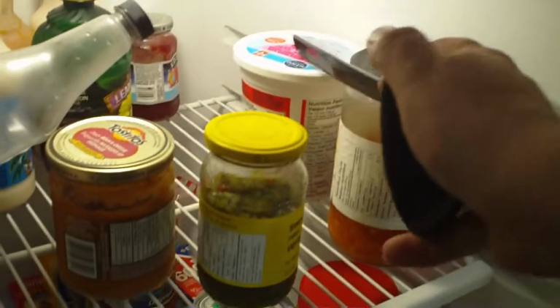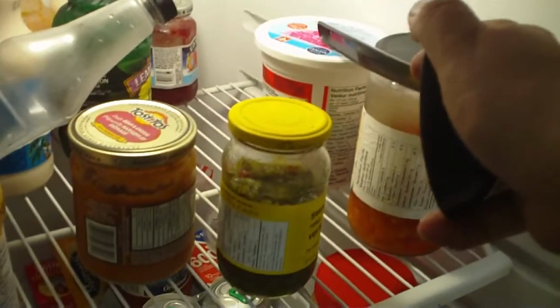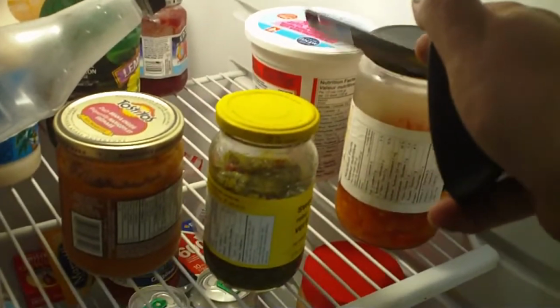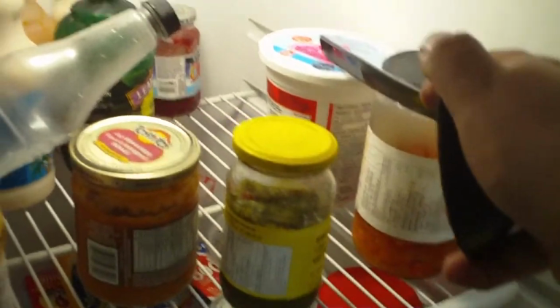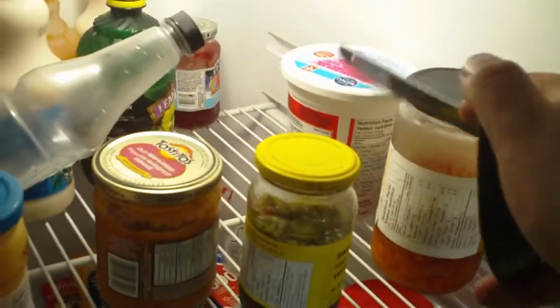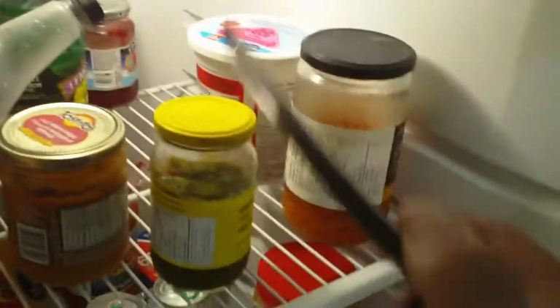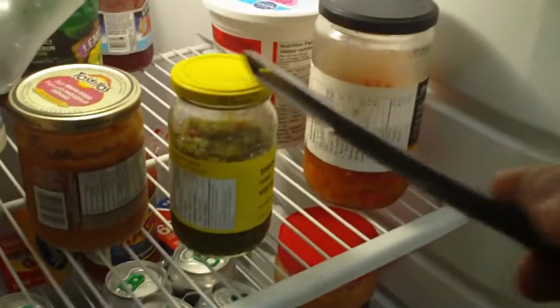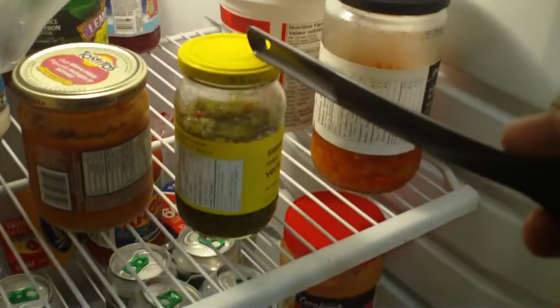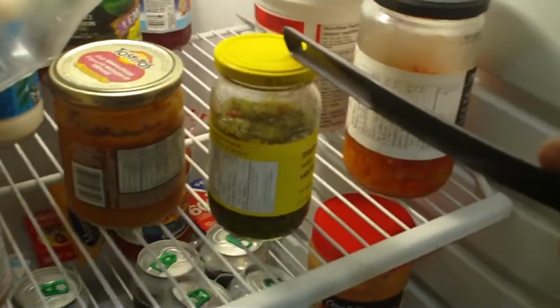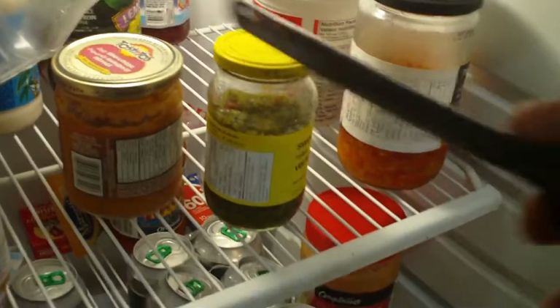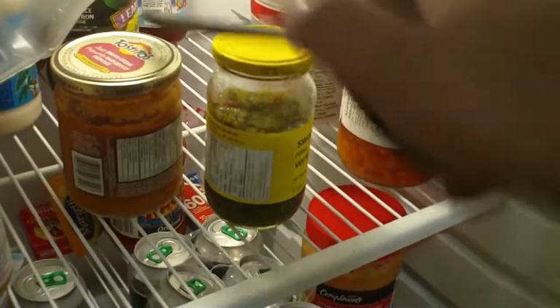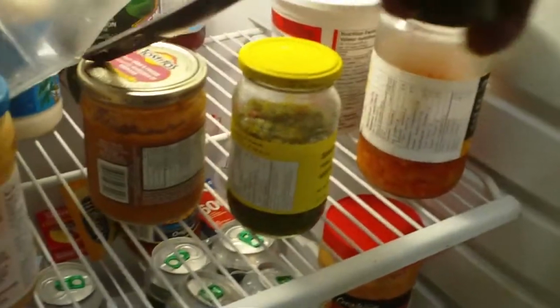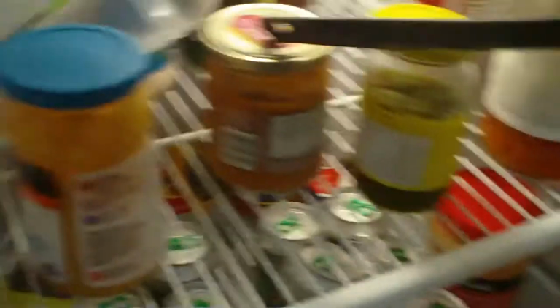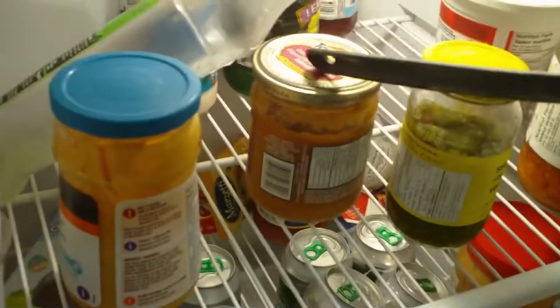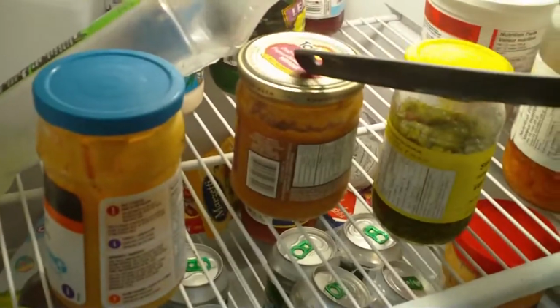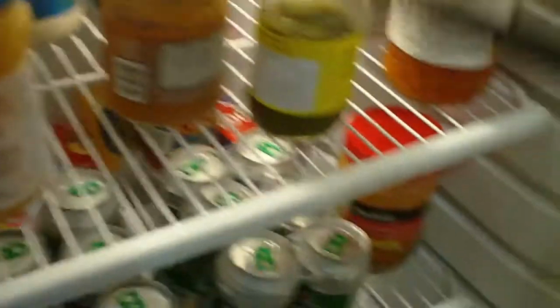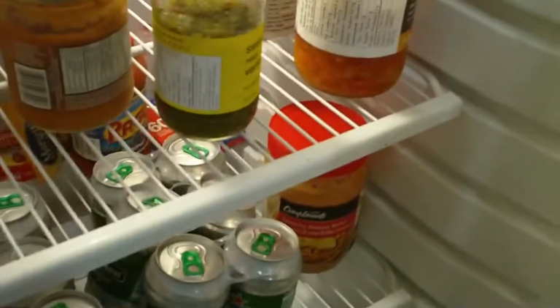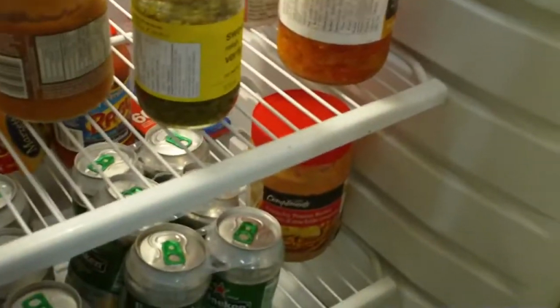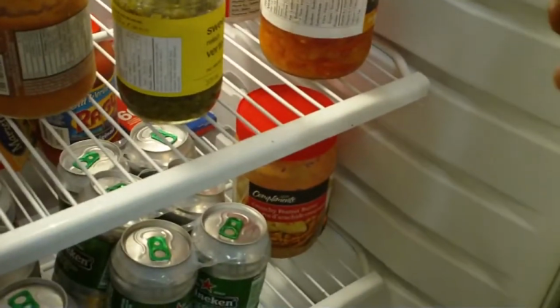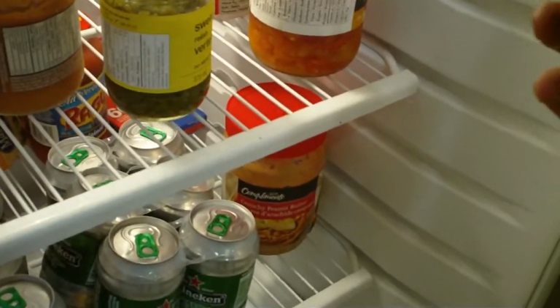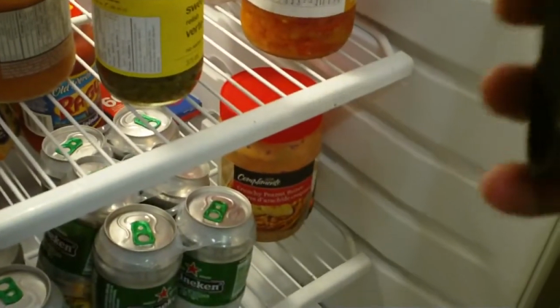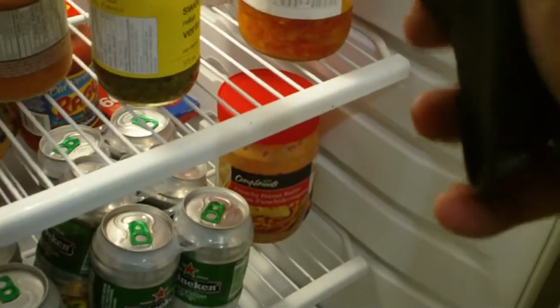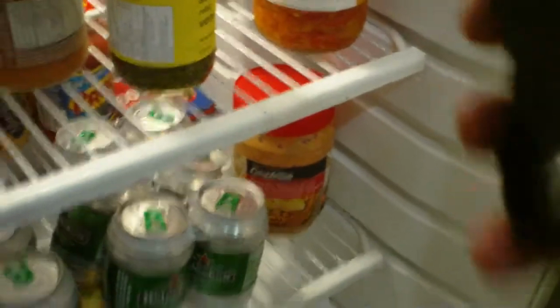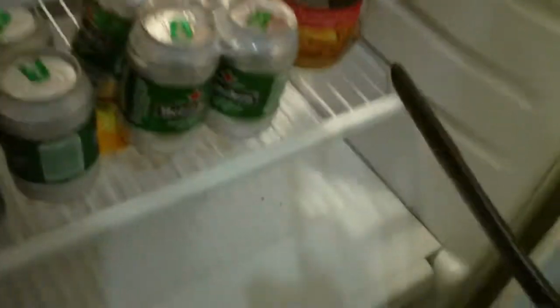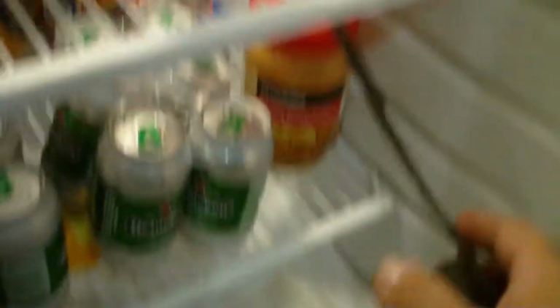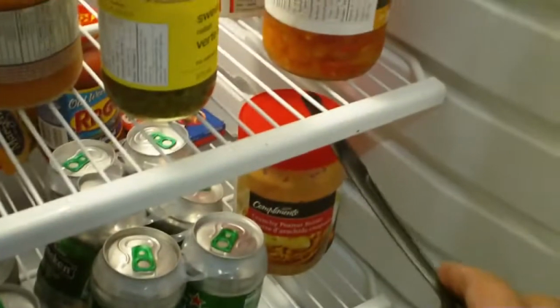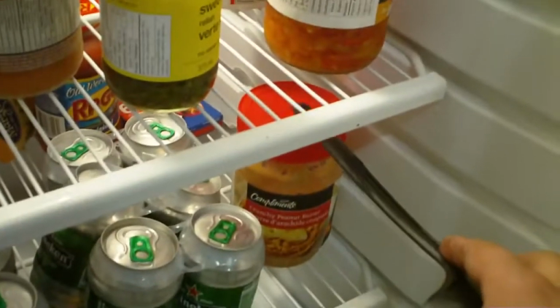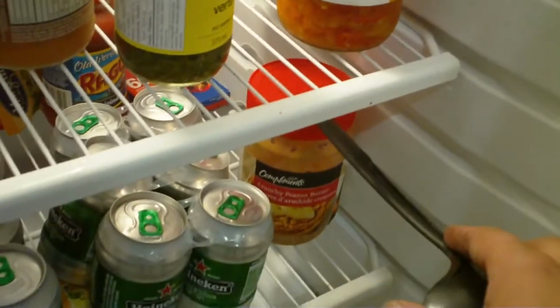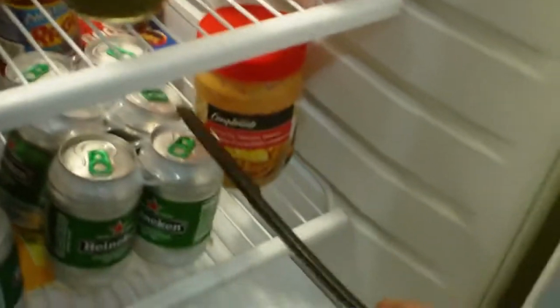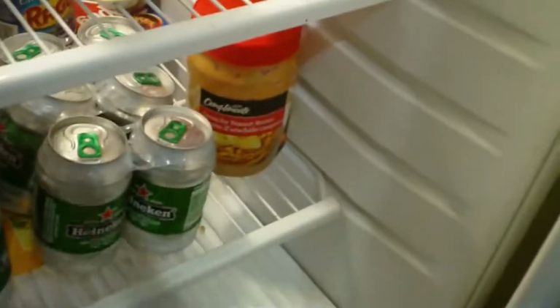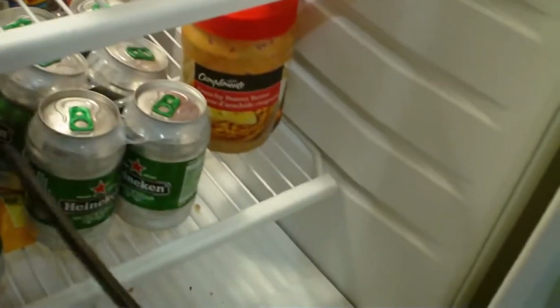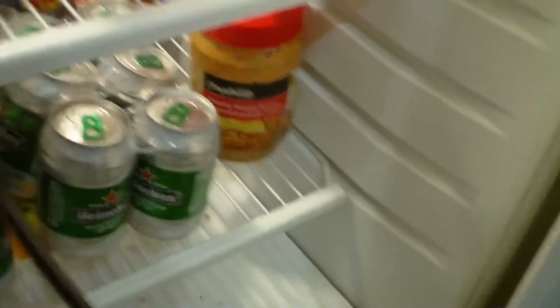There's some soup we left over, we have some hot peppers here, we have Tostitos, the bean dip, and we have some Rally's here.